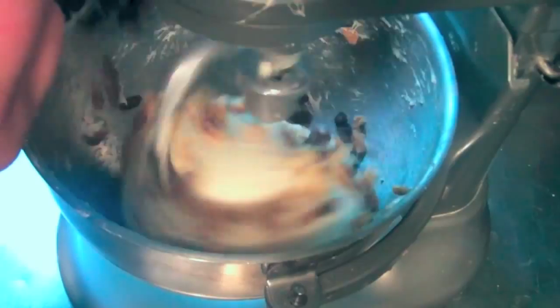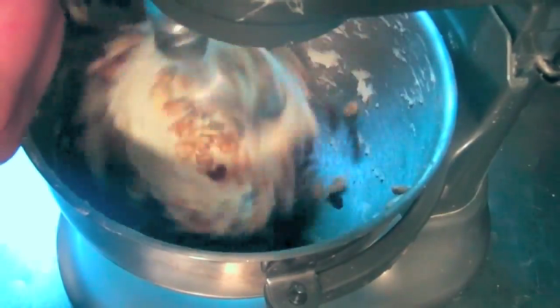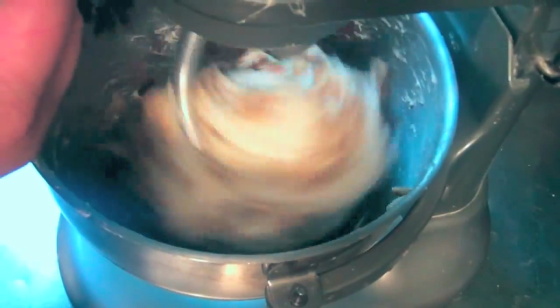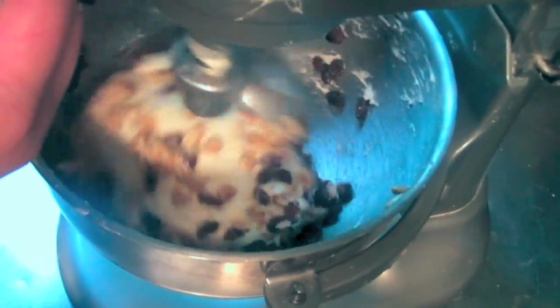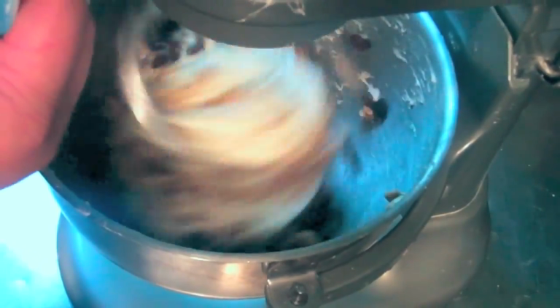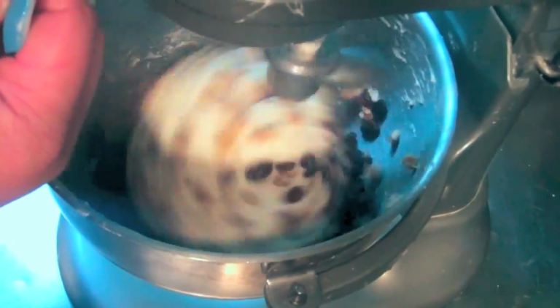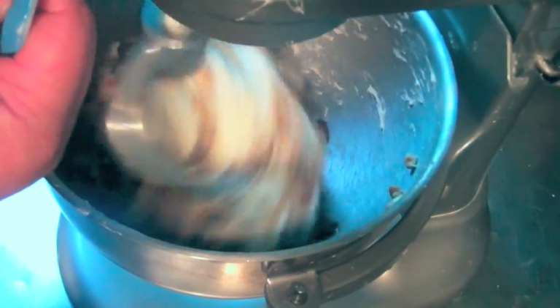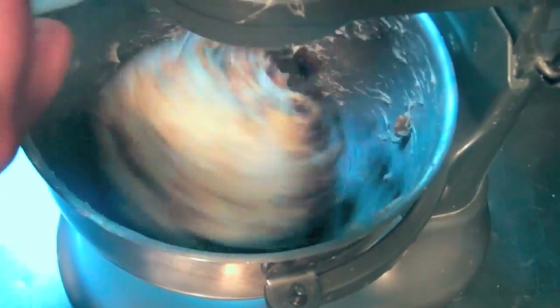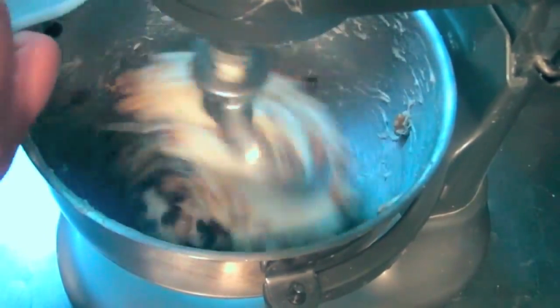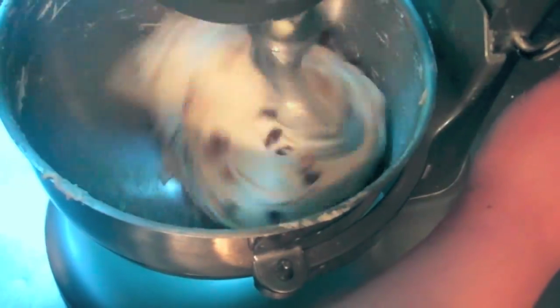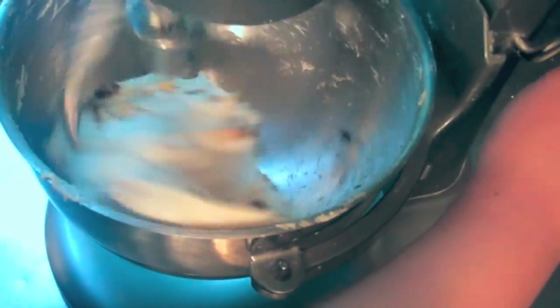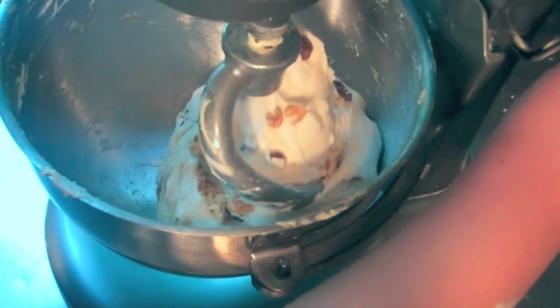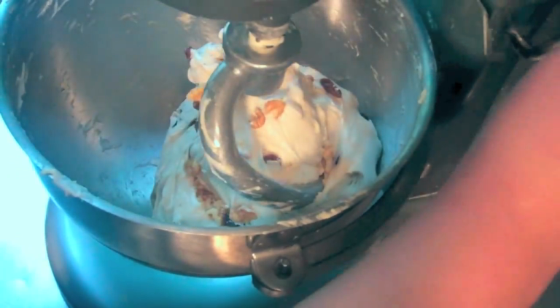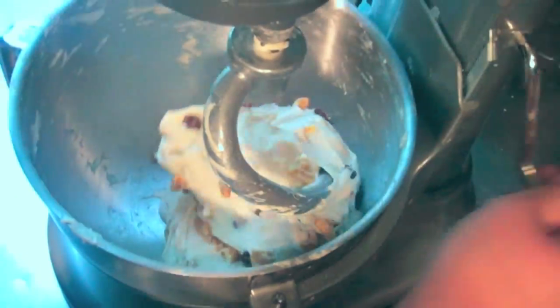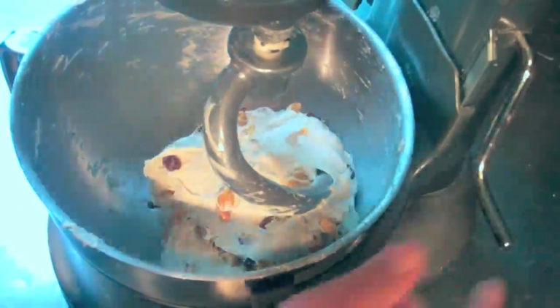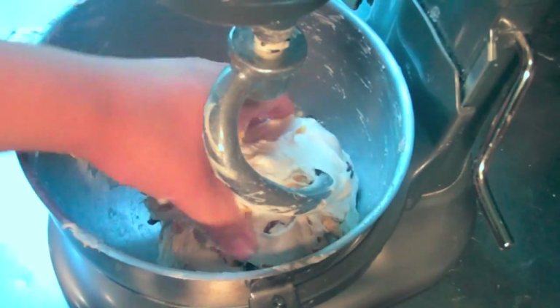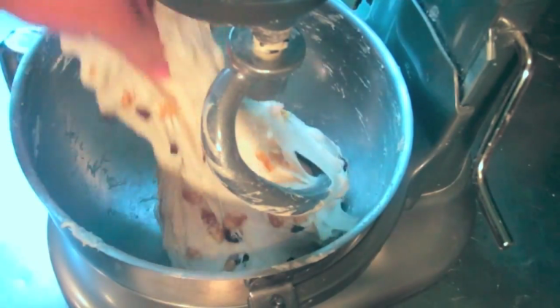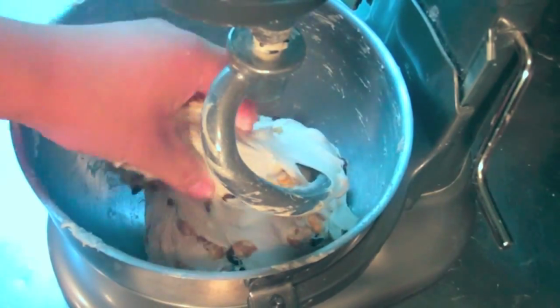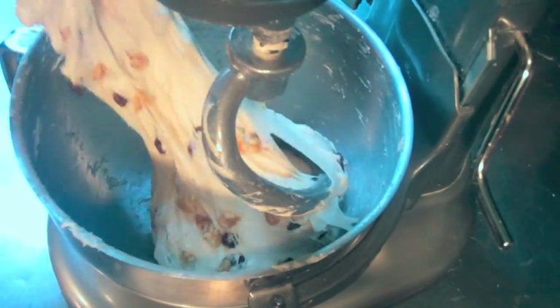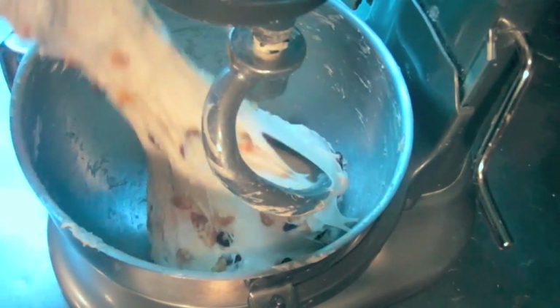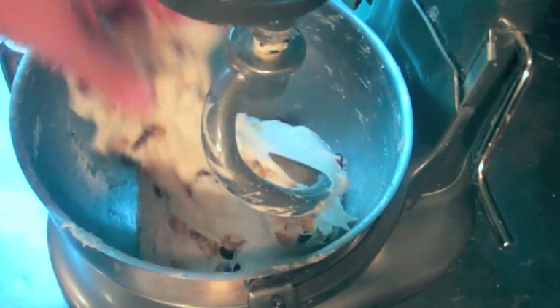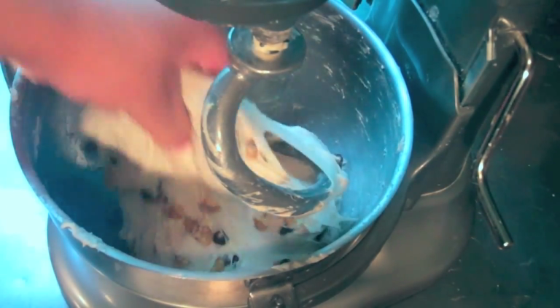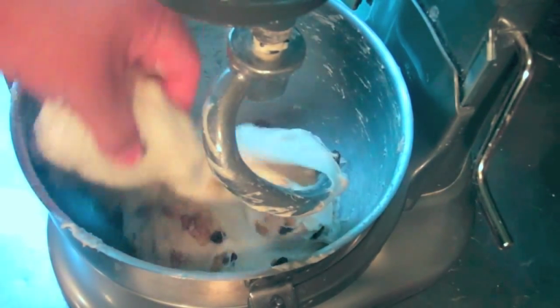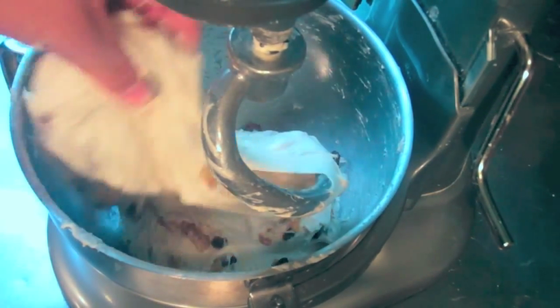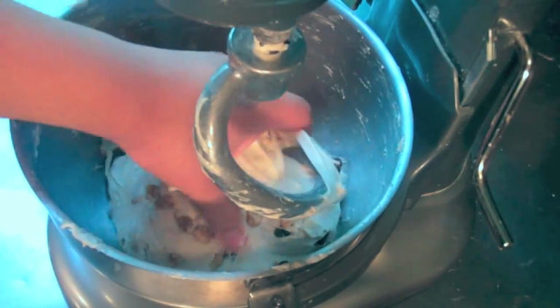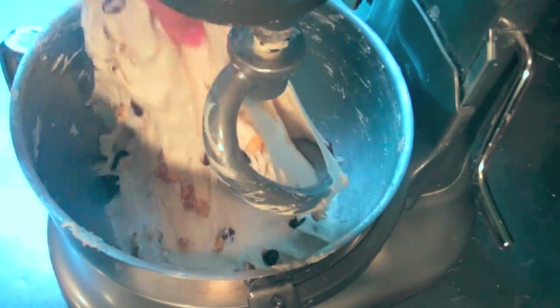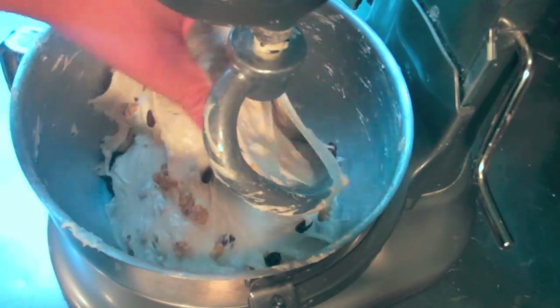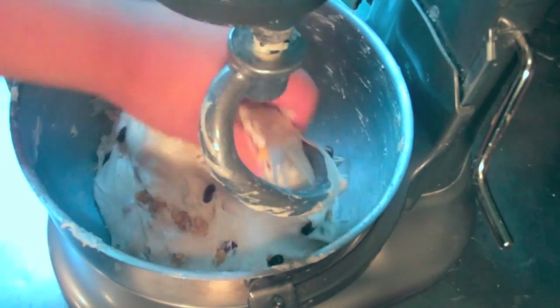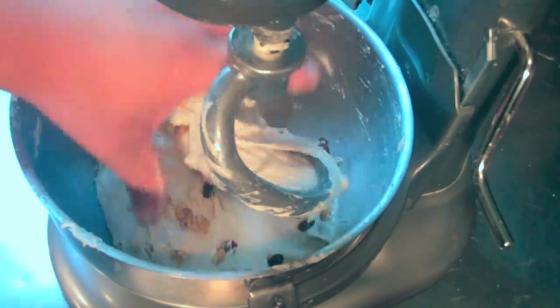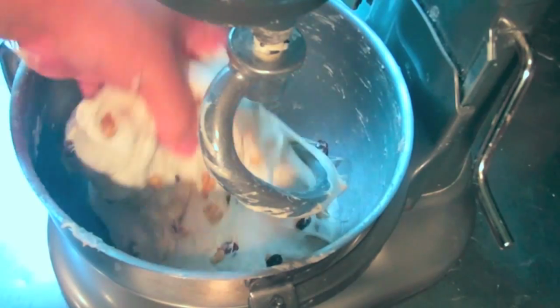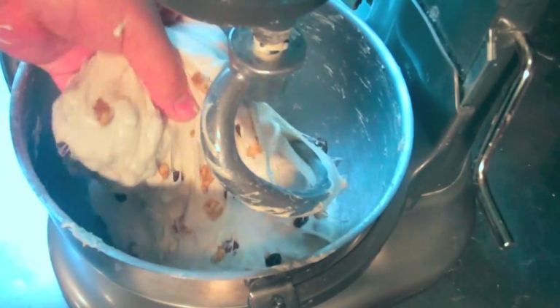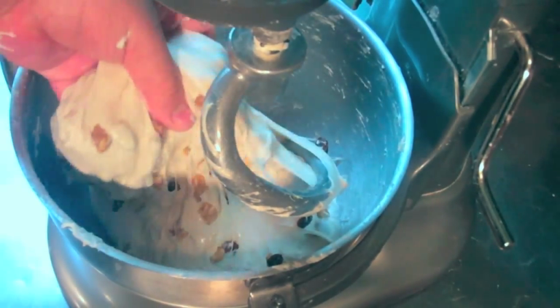You might want to cover the bowl of the mixer slightly, because the raisins and walnuts tend to jump a bit, and nobody wants too many raisins or nuts in the face.